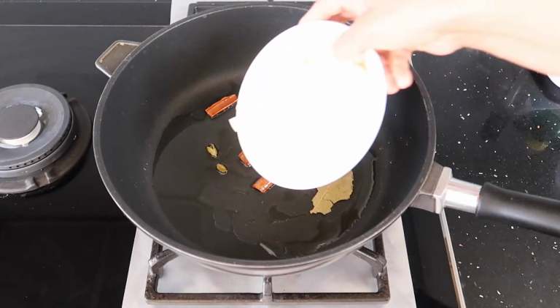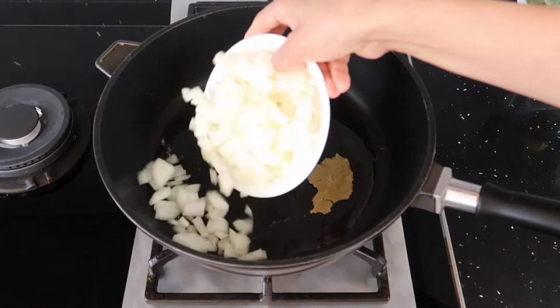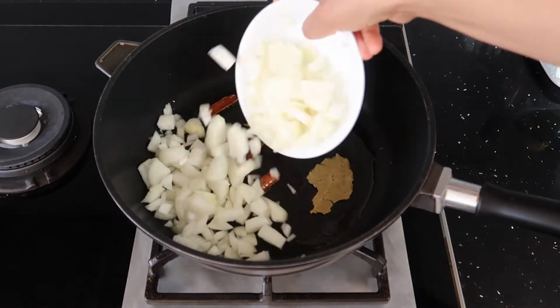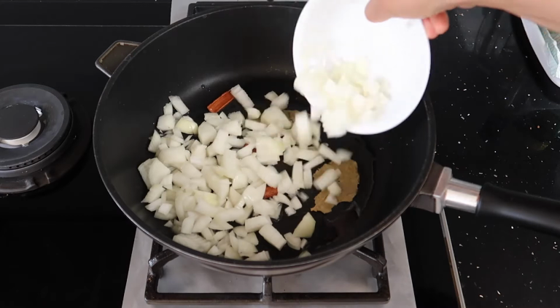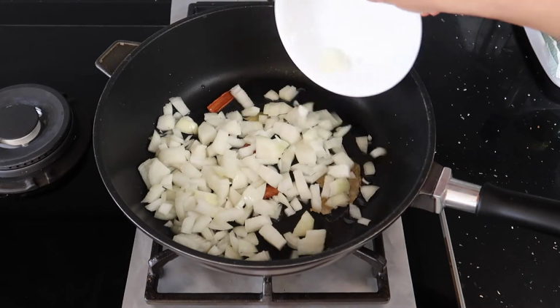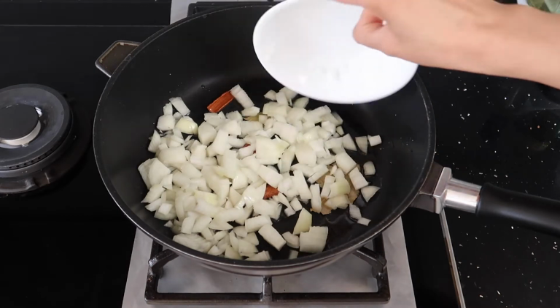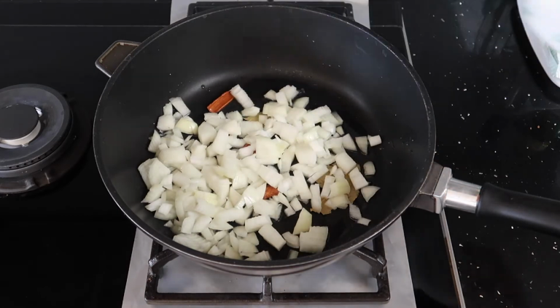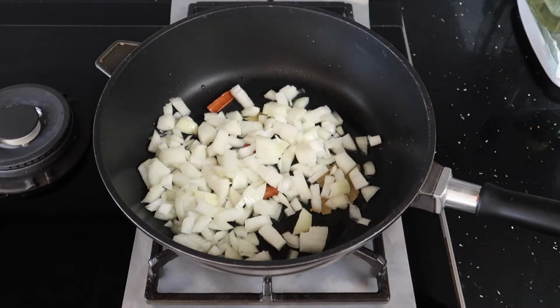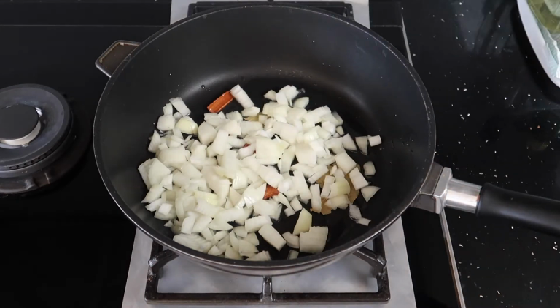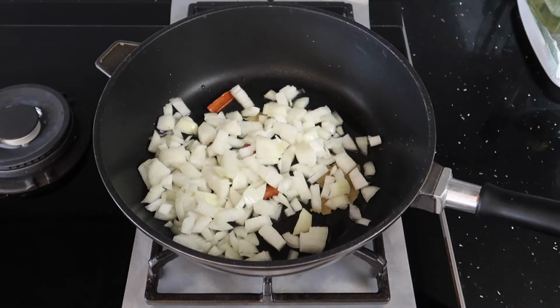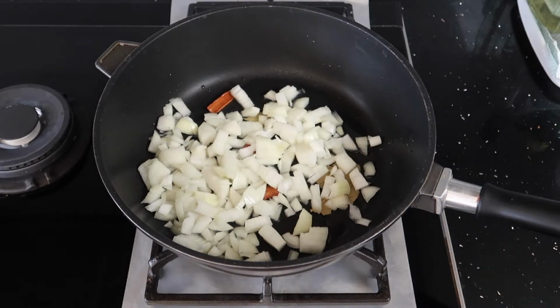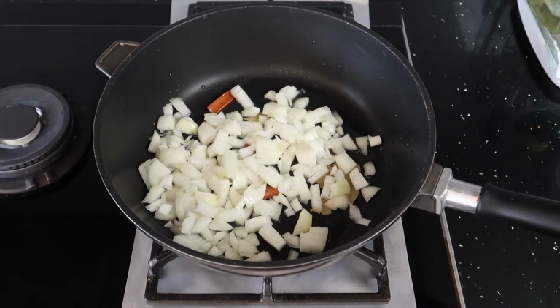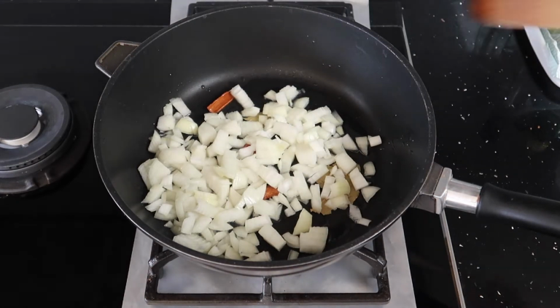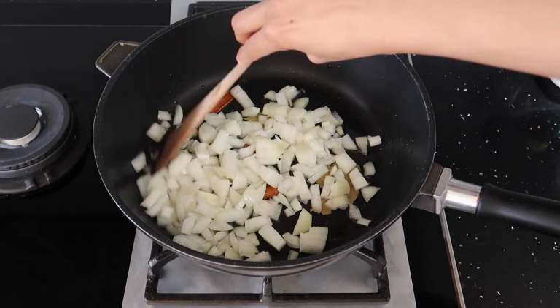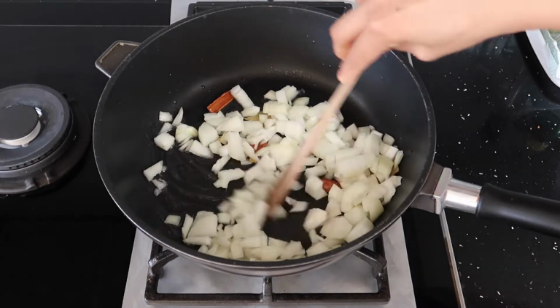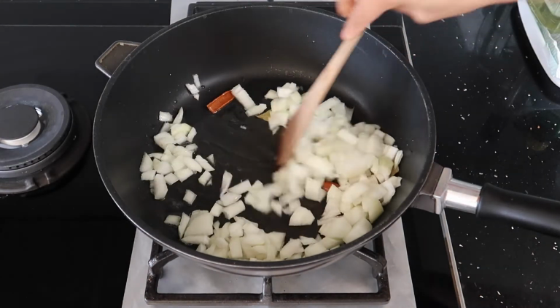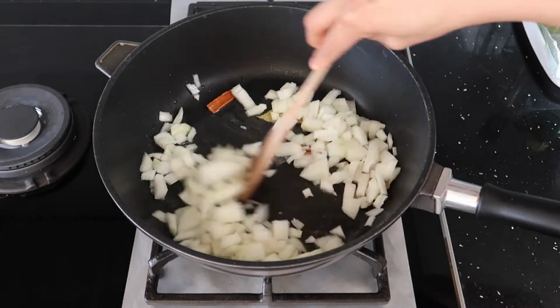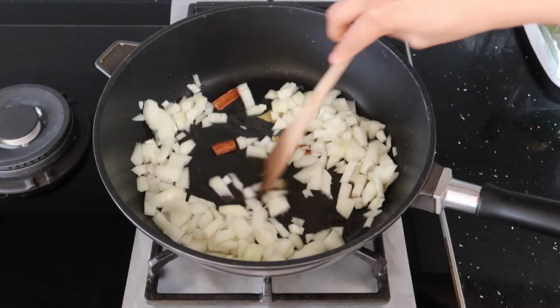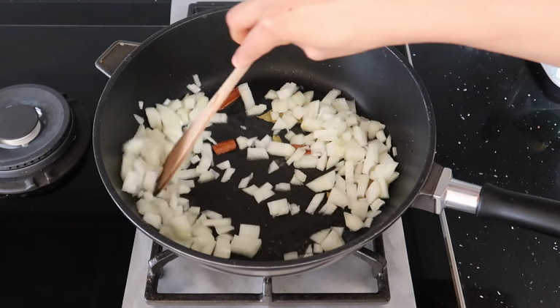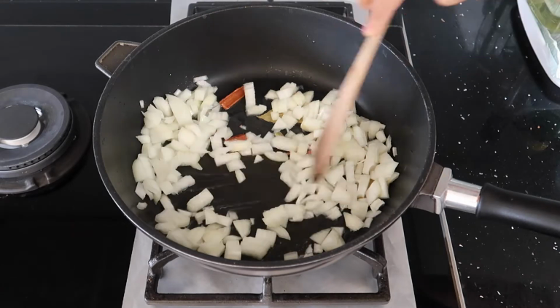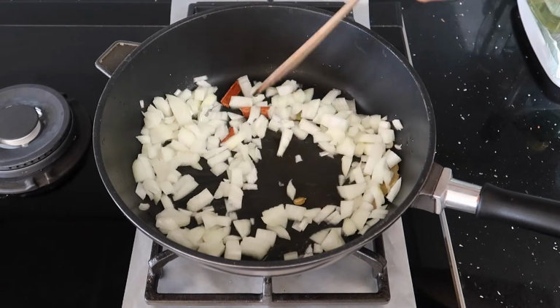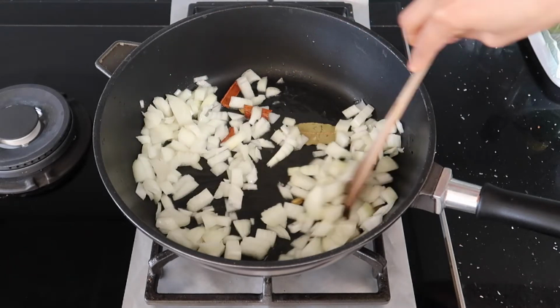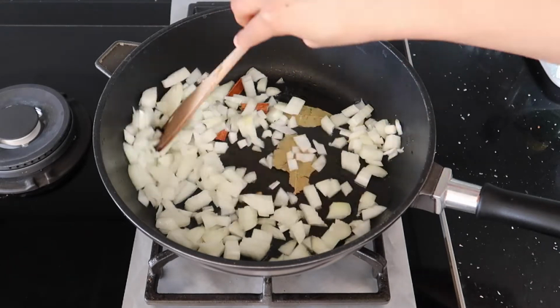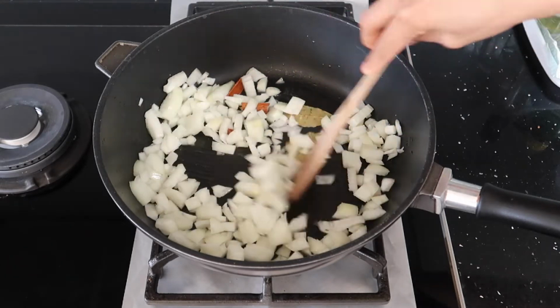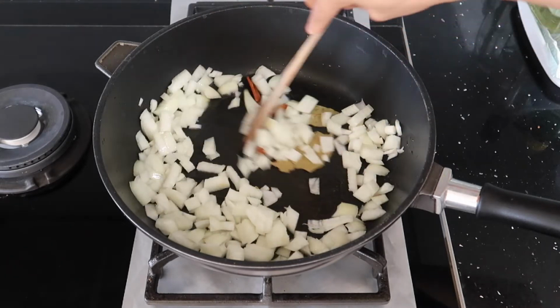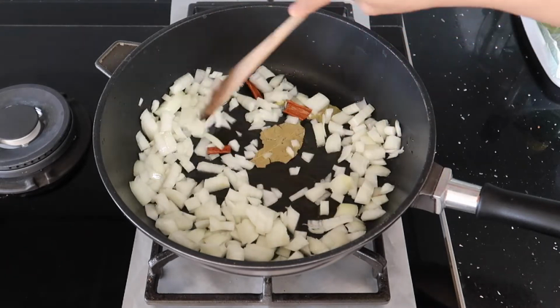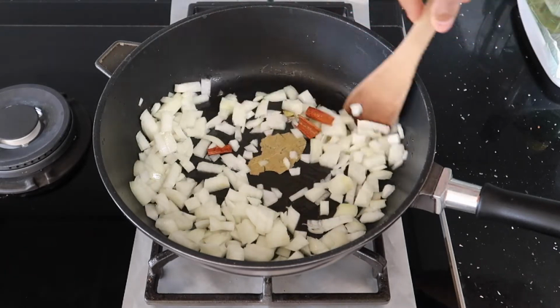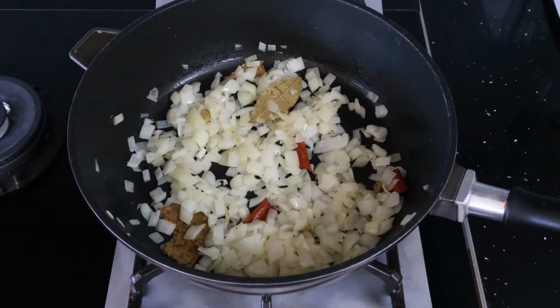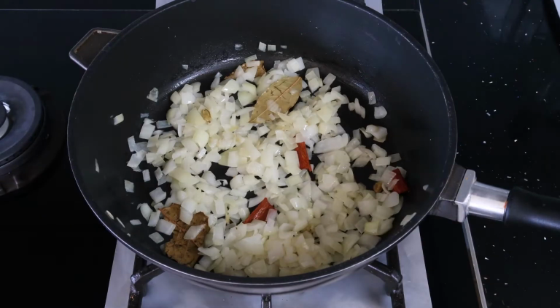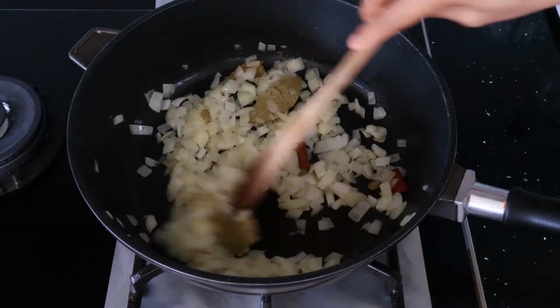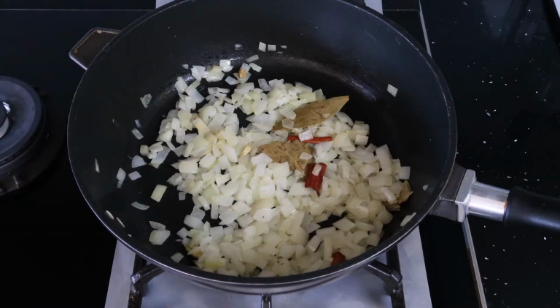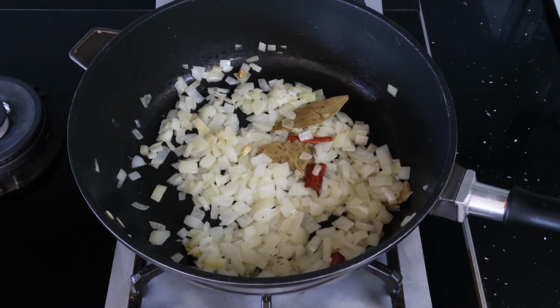After one to two minutes you can now go in with your onions. You need to cook your onions for quite a long time, so we cooked our onions down for 15 minutes on a low heat until they're nice and soft and they start to go golden on the edges.